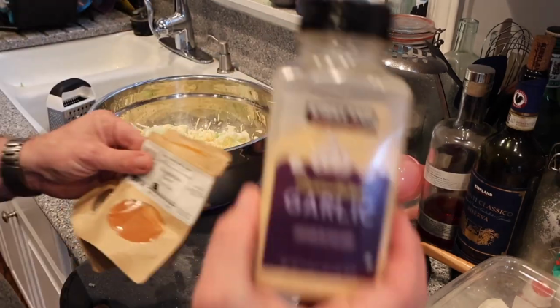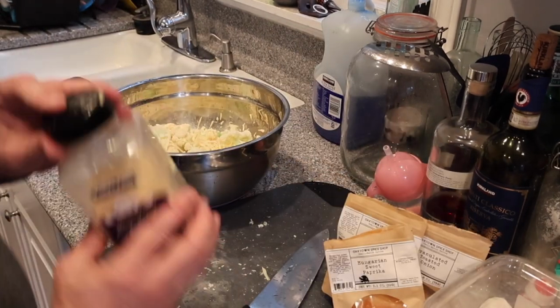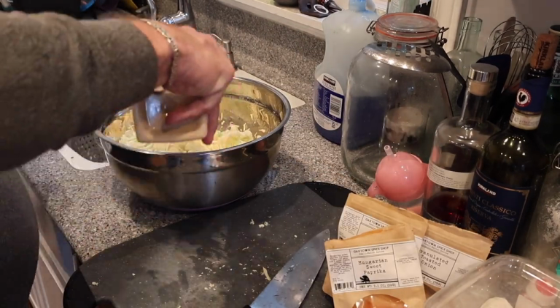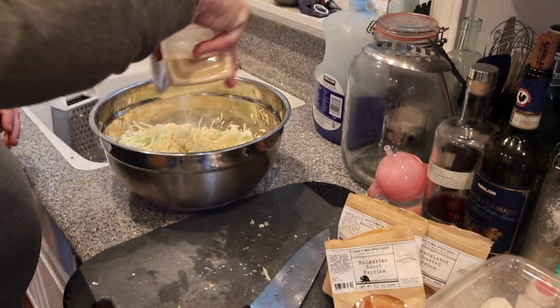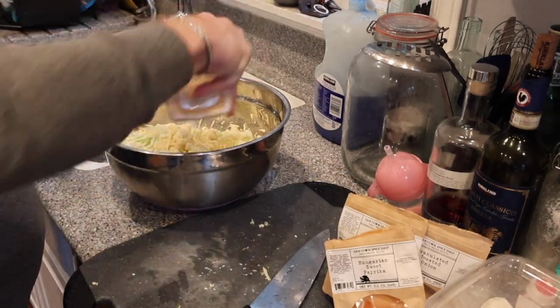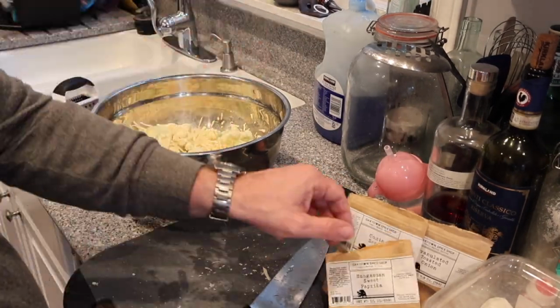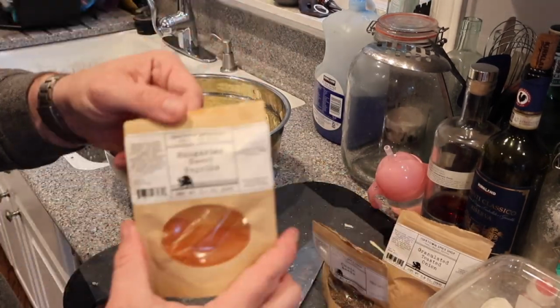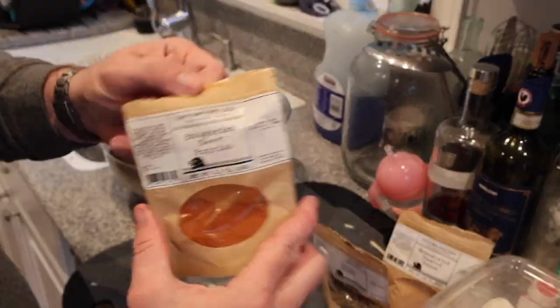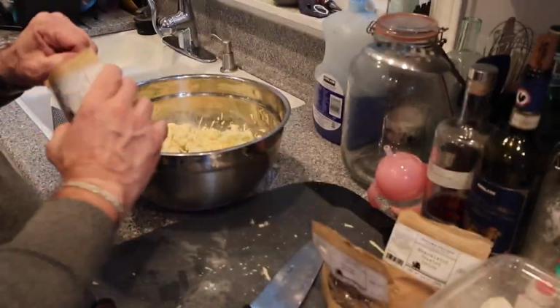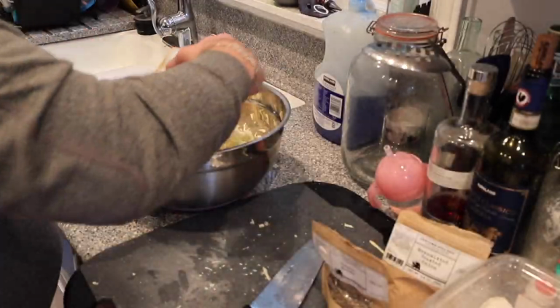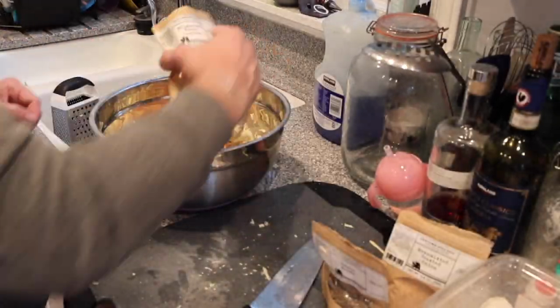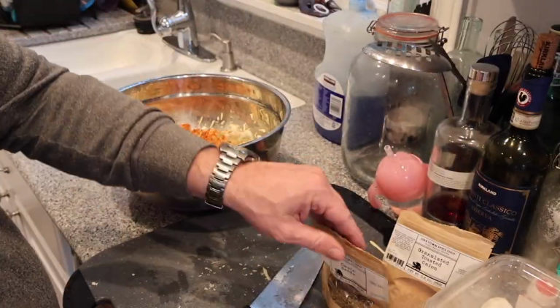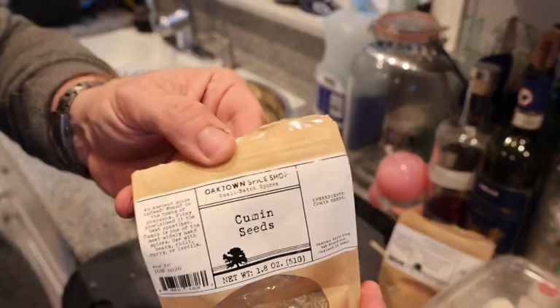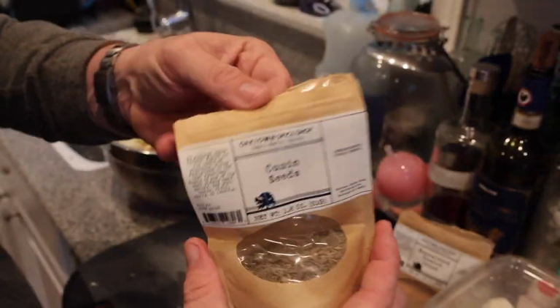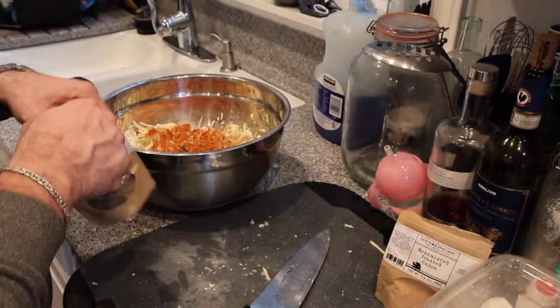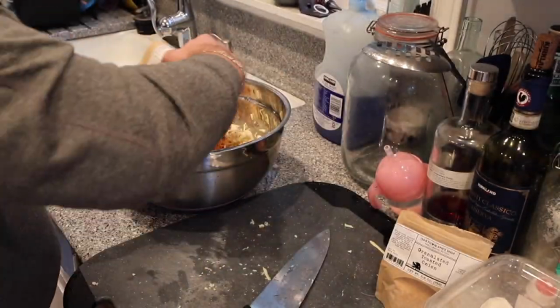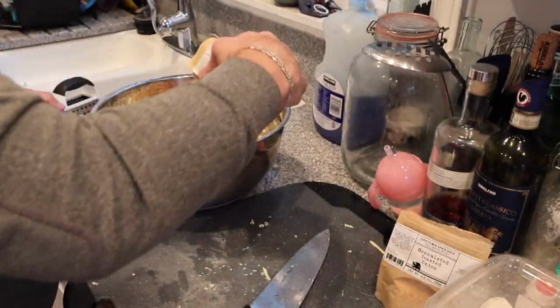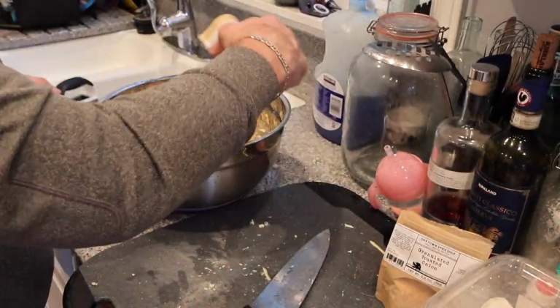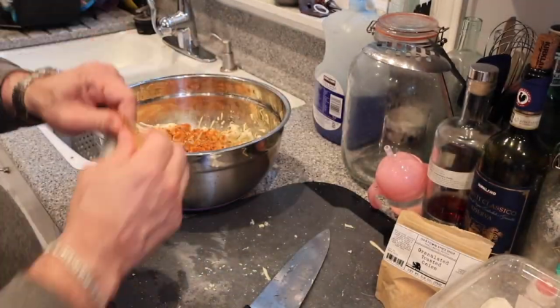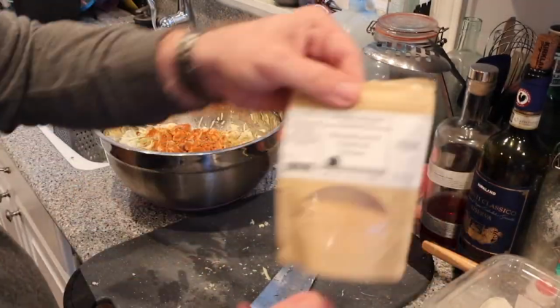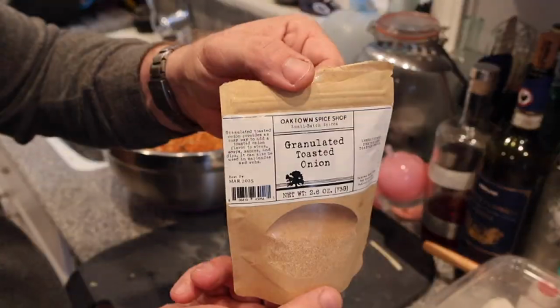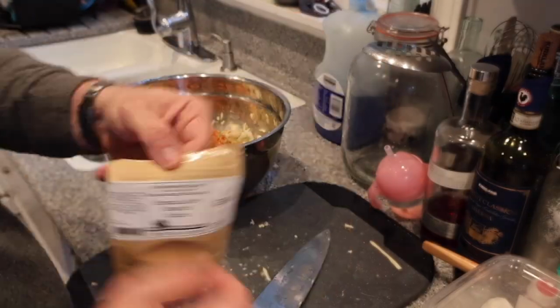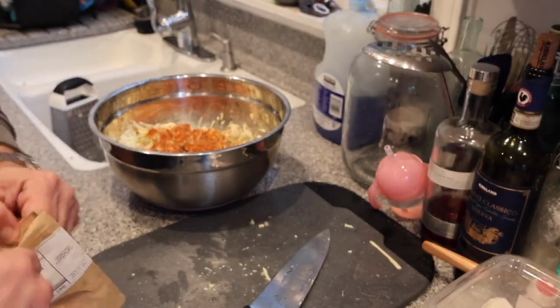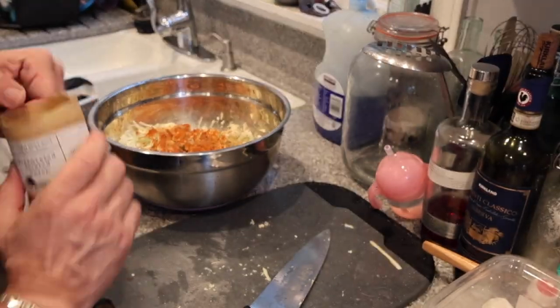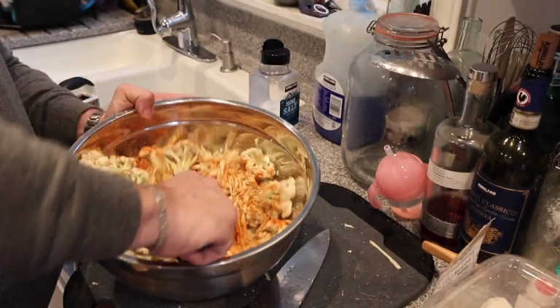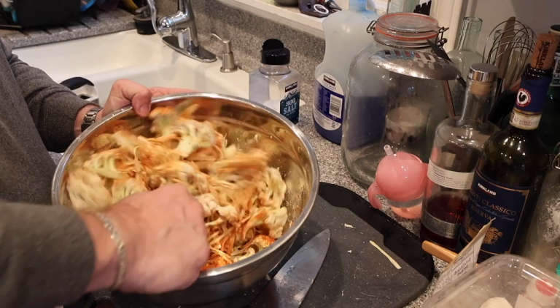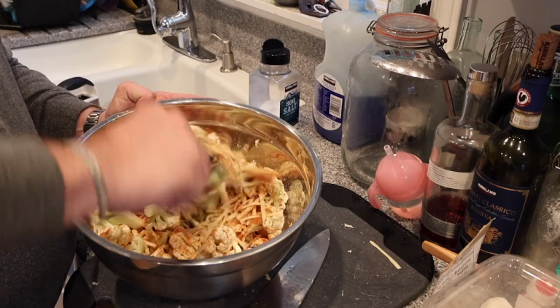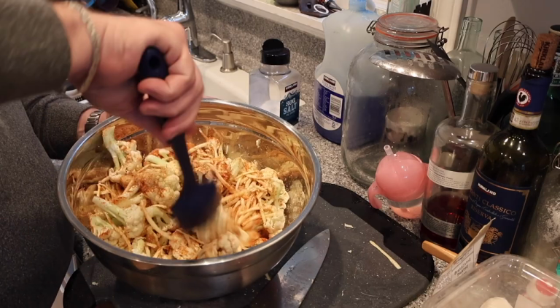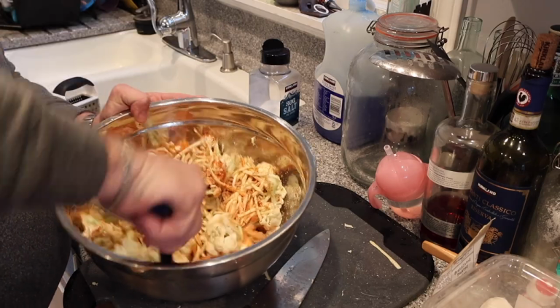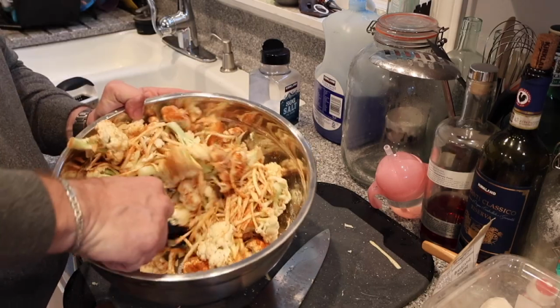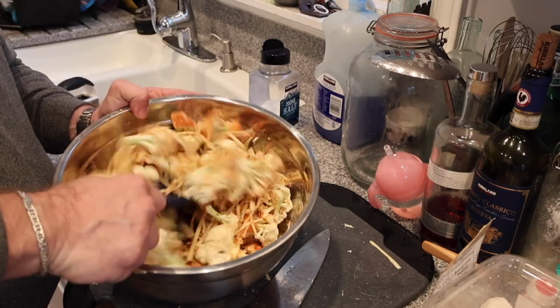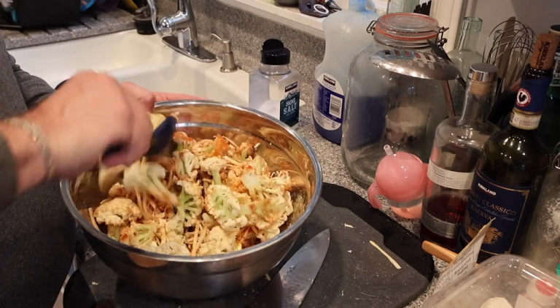I seasoned with salt, garlic, sweet paprika, cumin seeds, and dehydrated onion. Then toss to coat everything evenly.